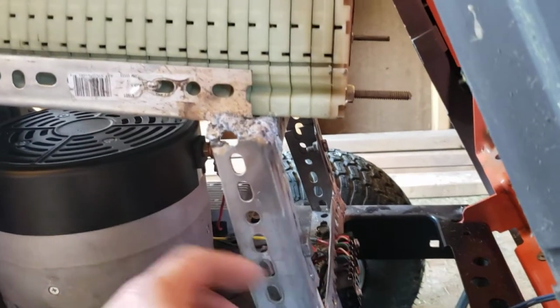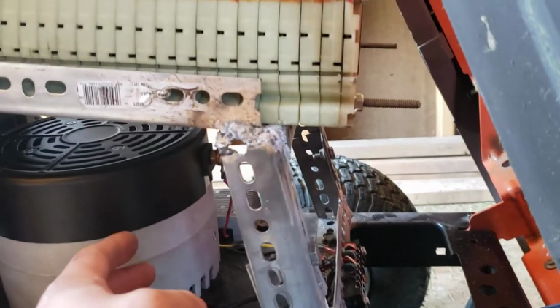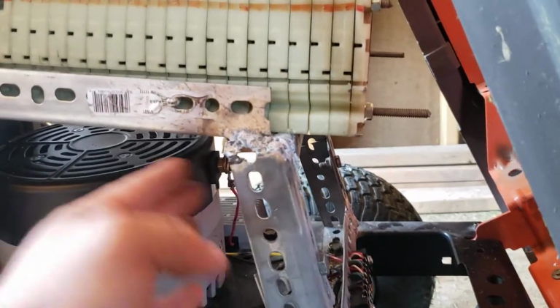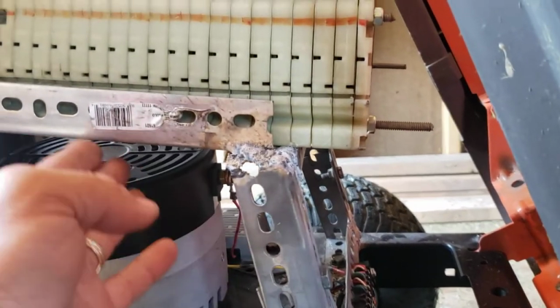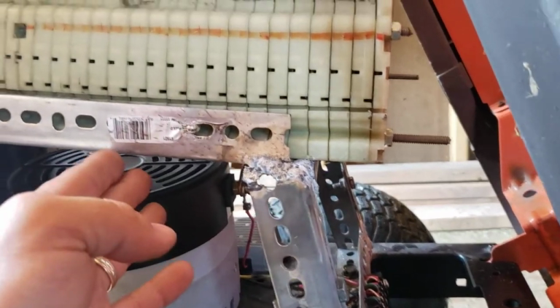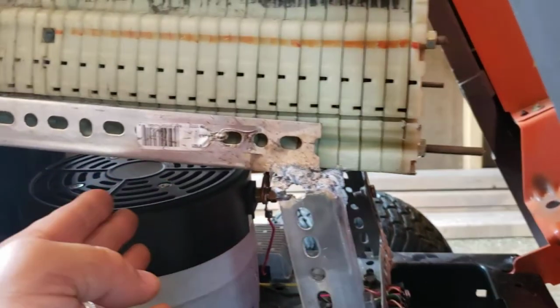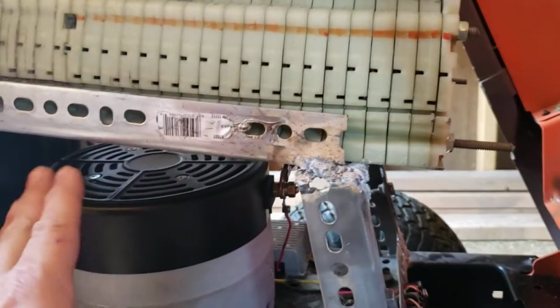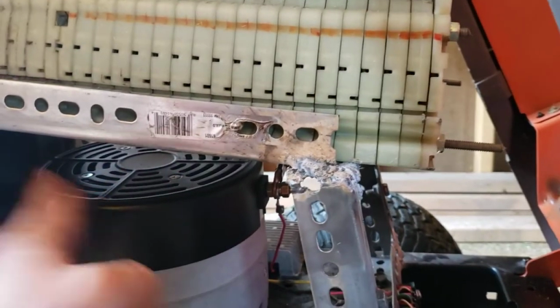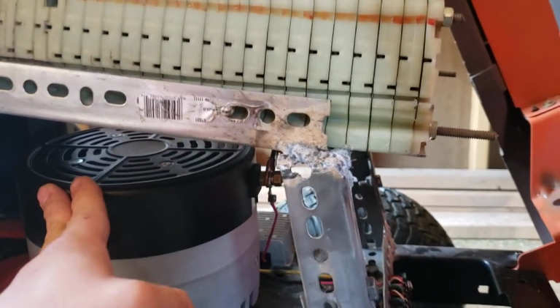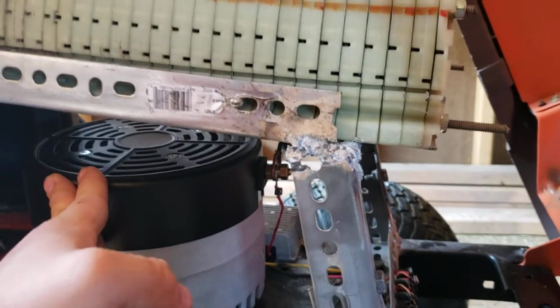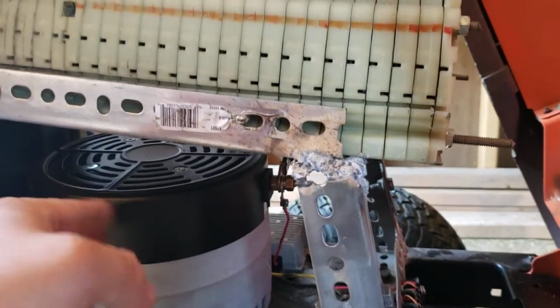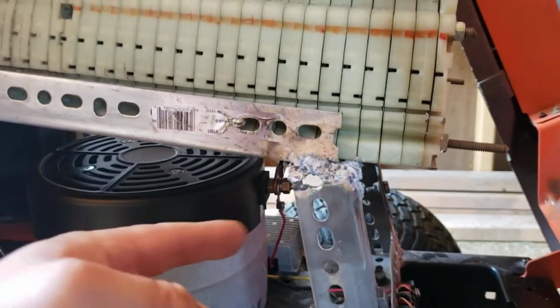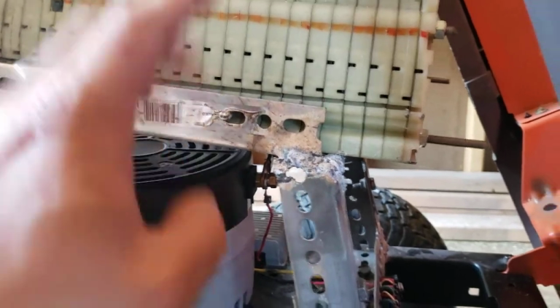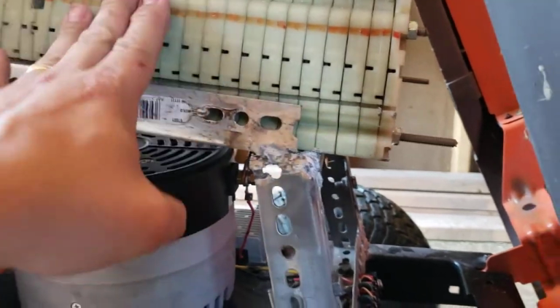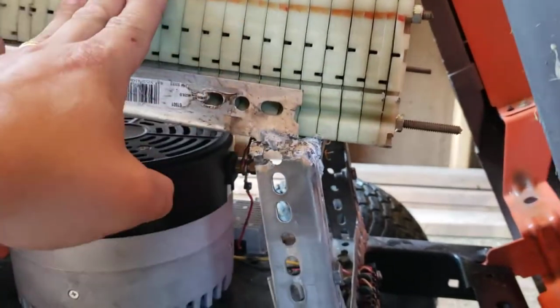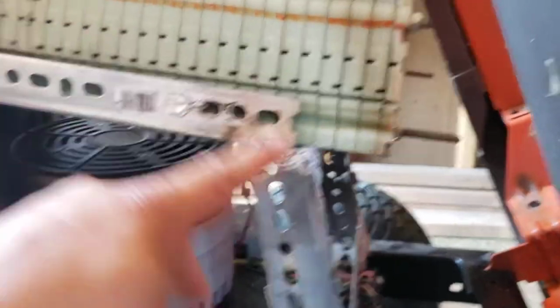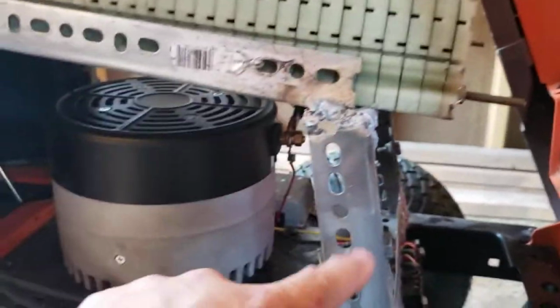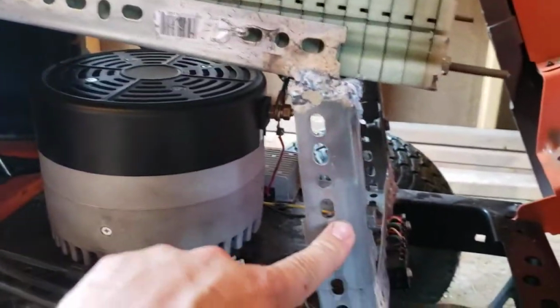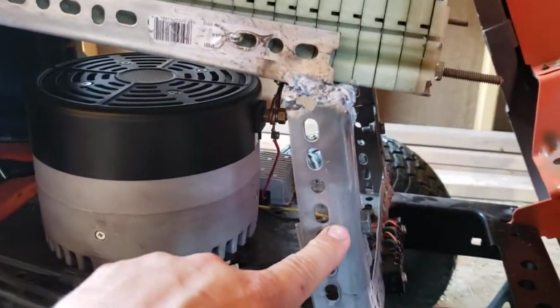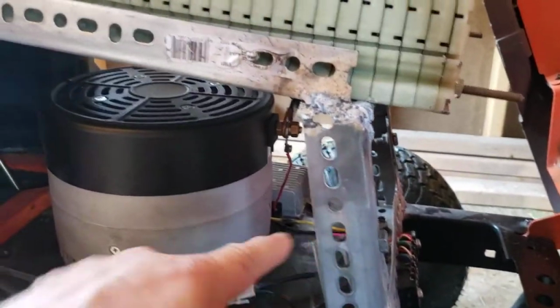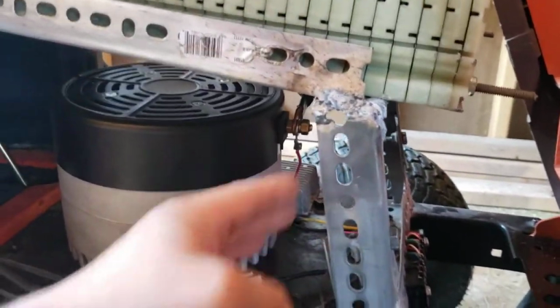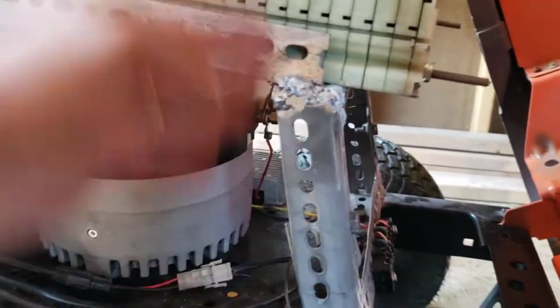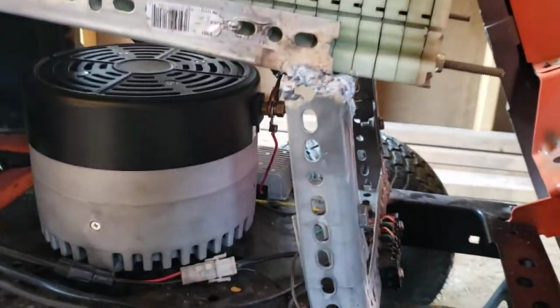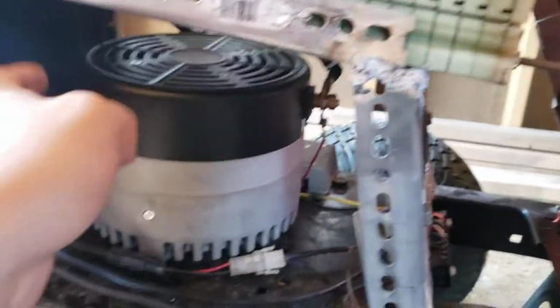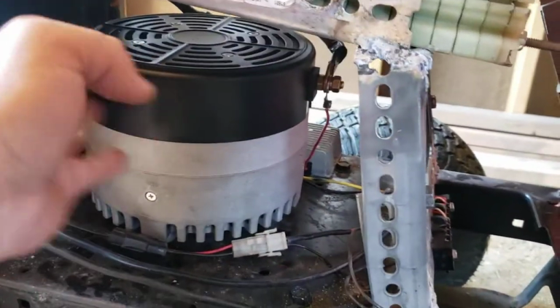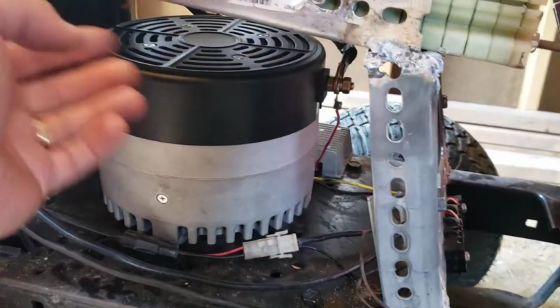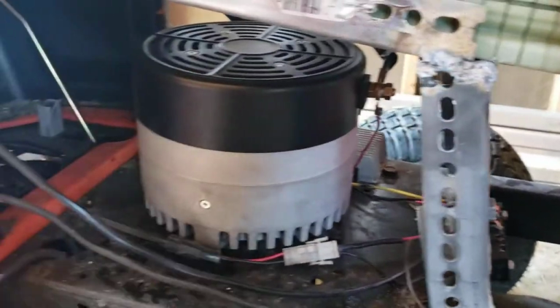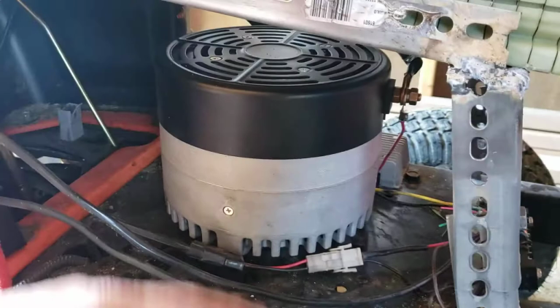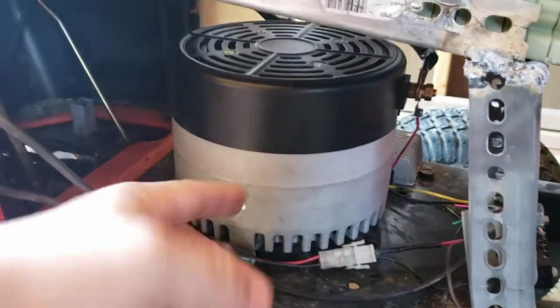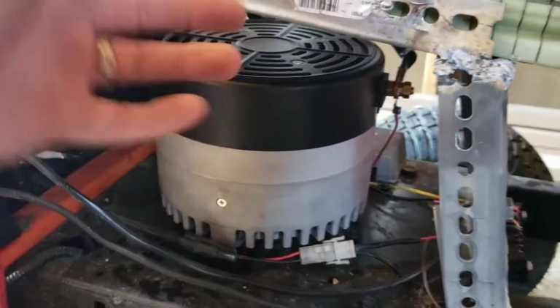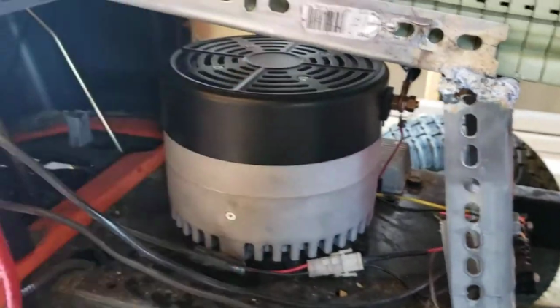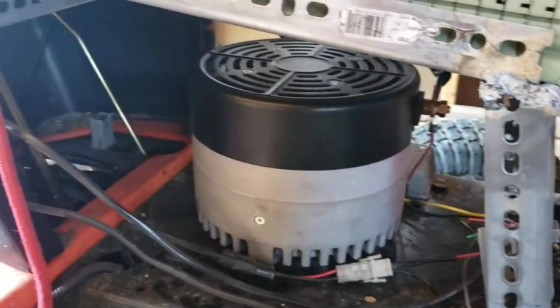If I ever need to take the battery out and get to the motor, I can take the battery off, pull these bolts, slide this up, and undo the four bolts that hold the motor and pull the motor out.